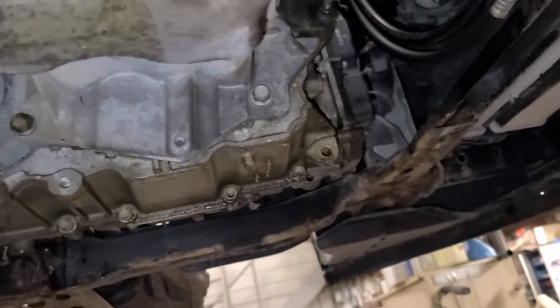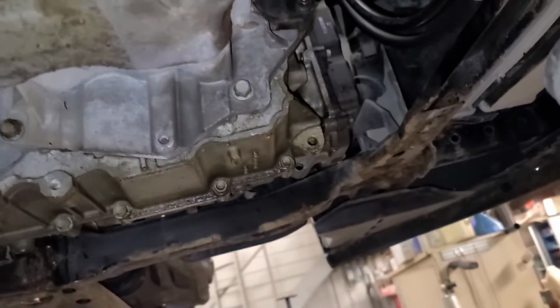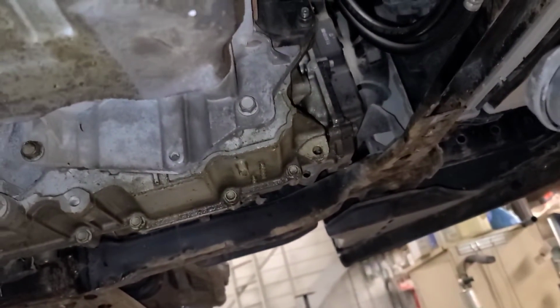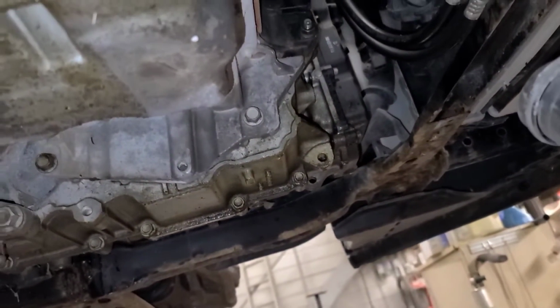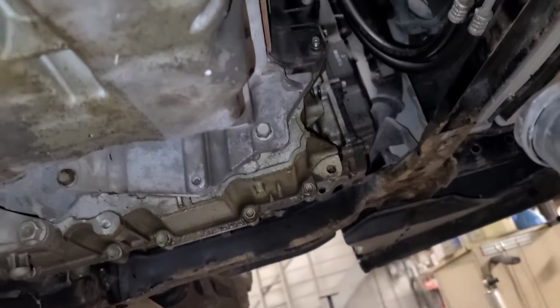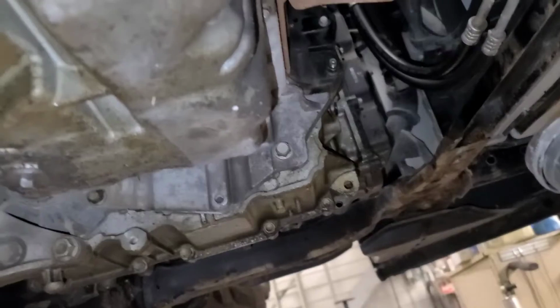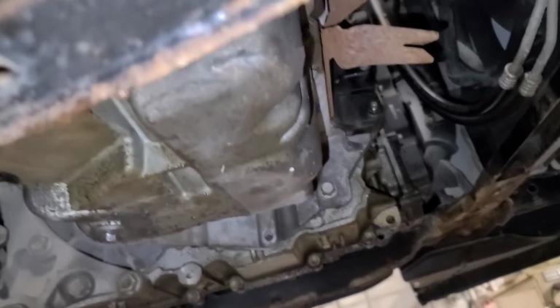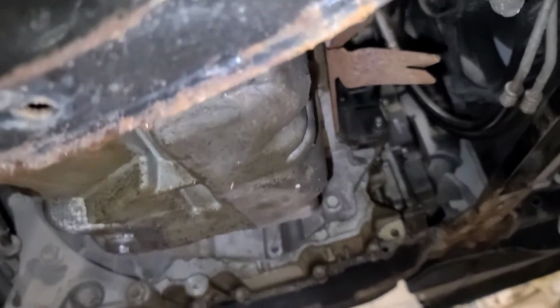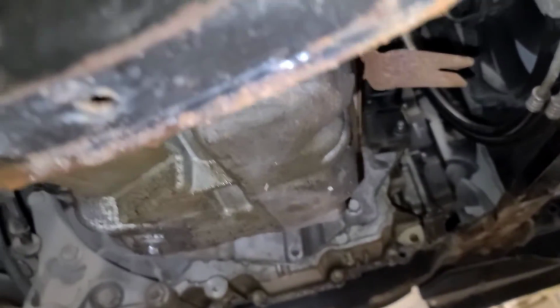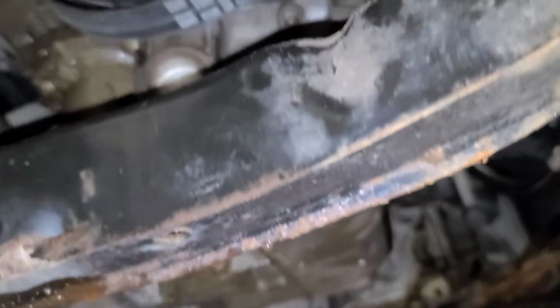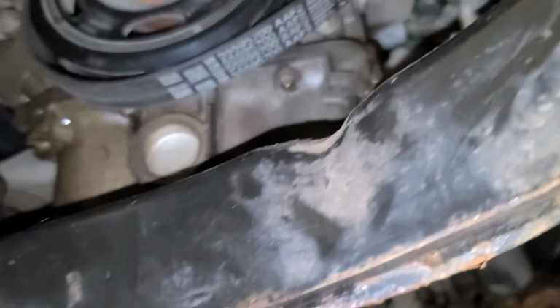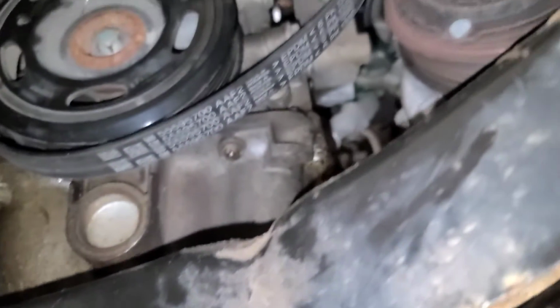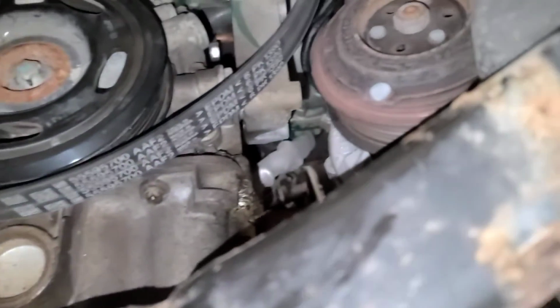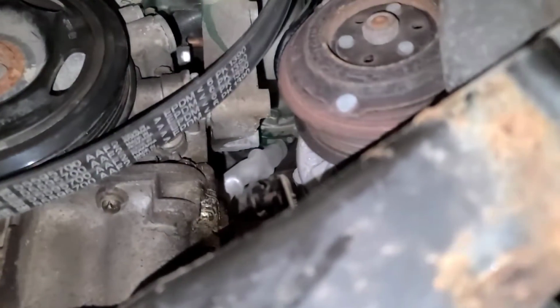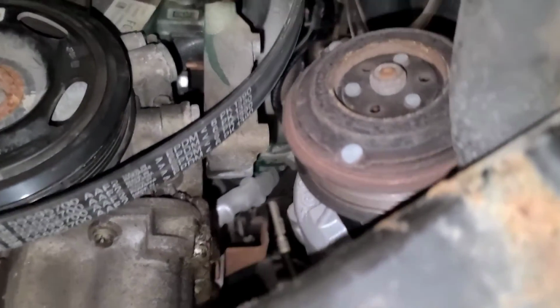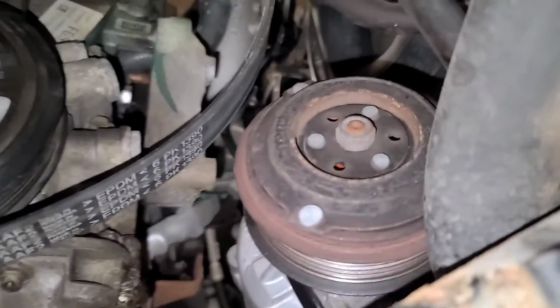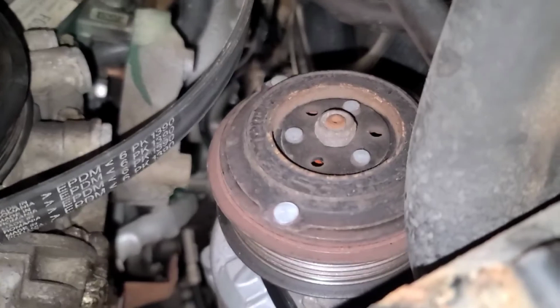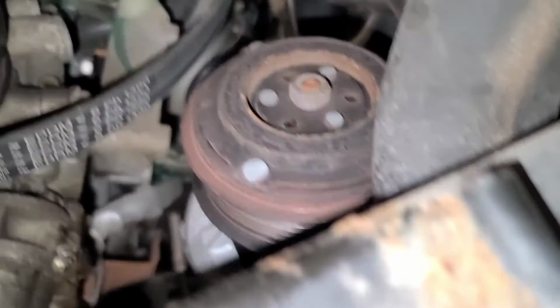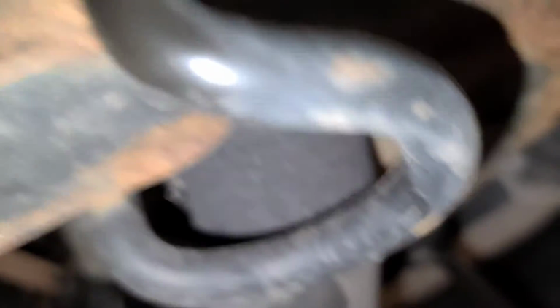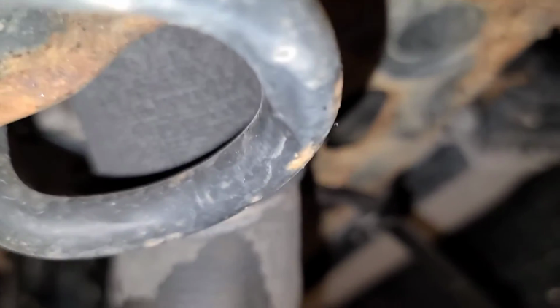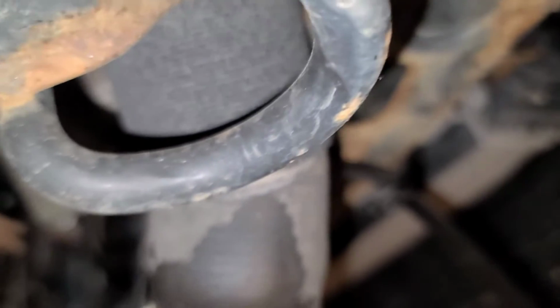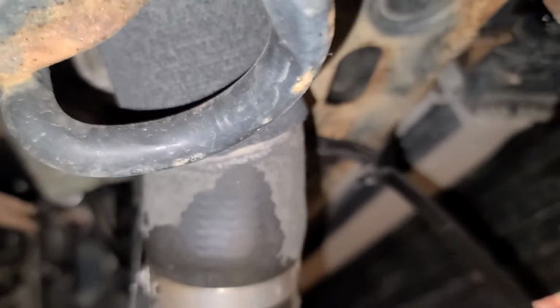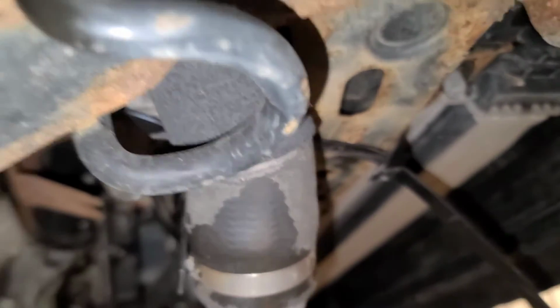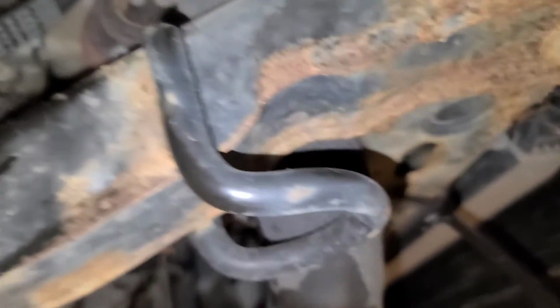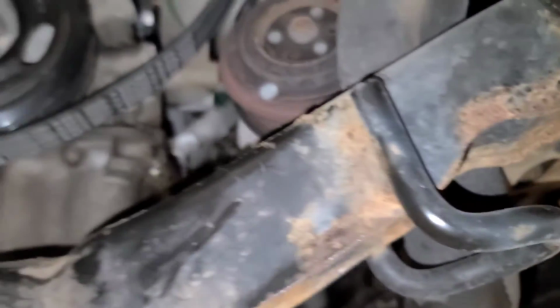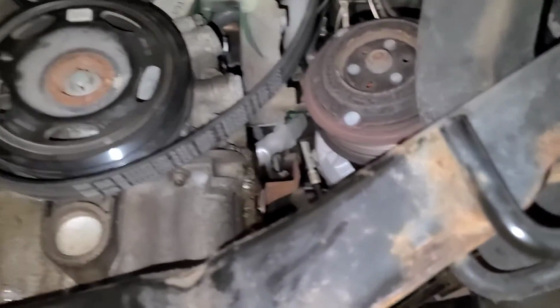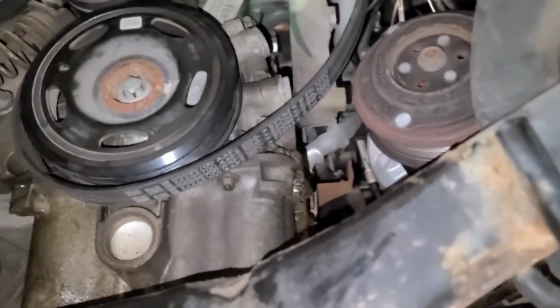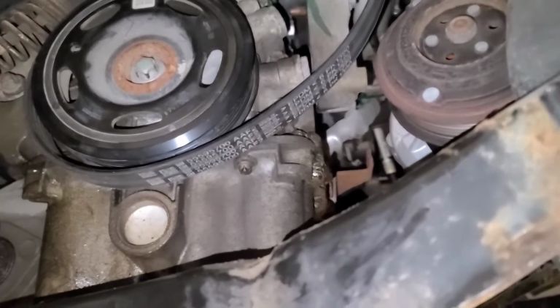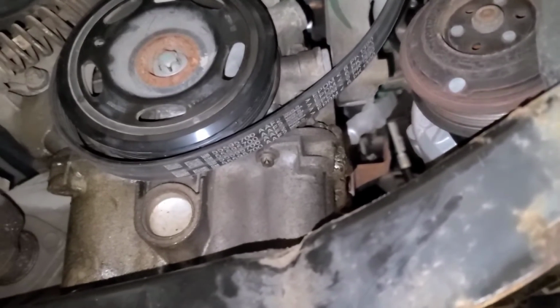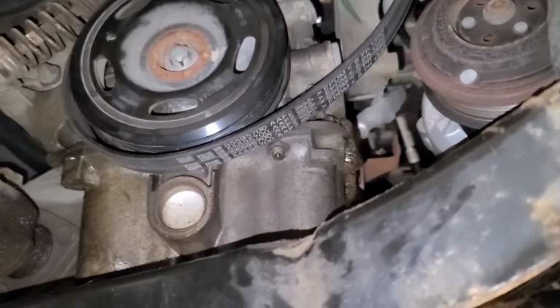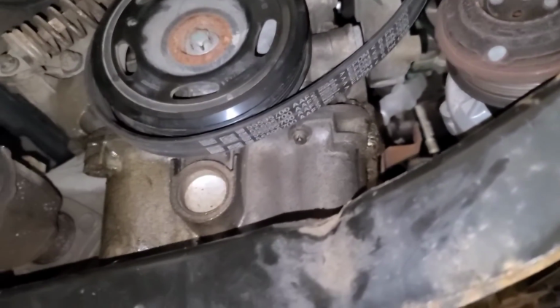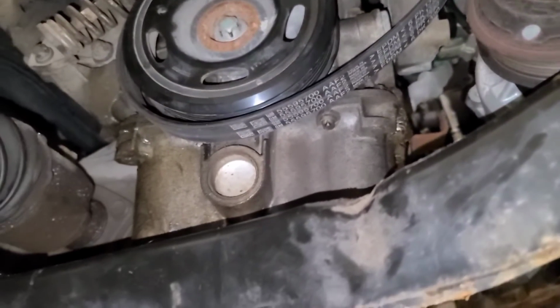We've got to put the AC compressor back on — I had just tied it to the subframe. This is actually going pretty well. Hopefully this engine is going to be good for this customer.